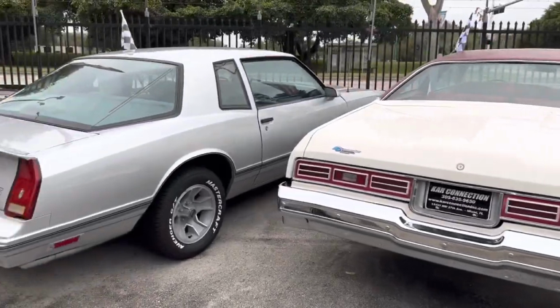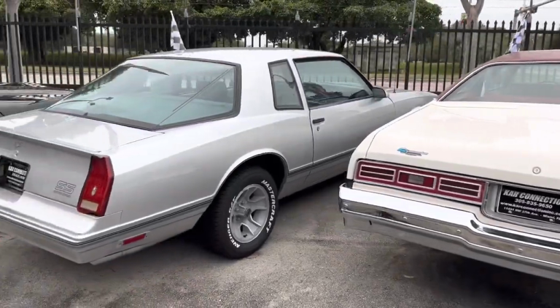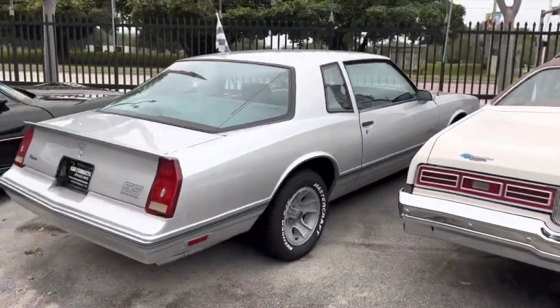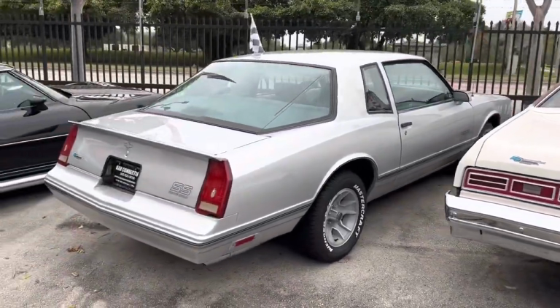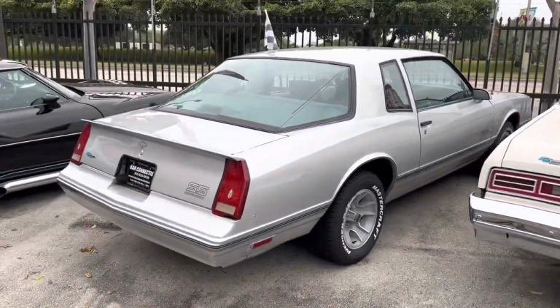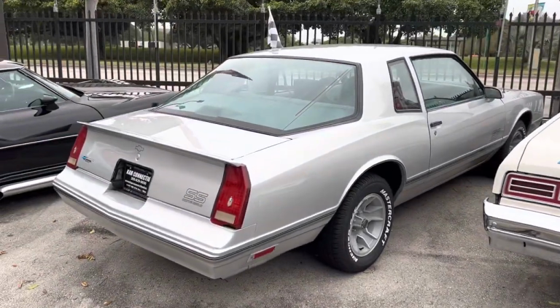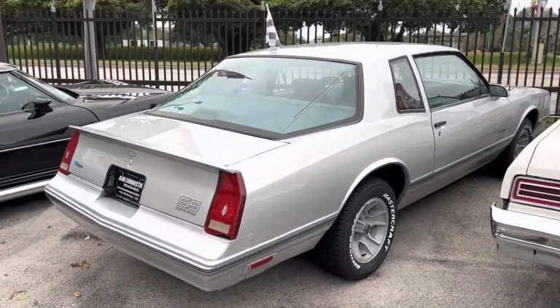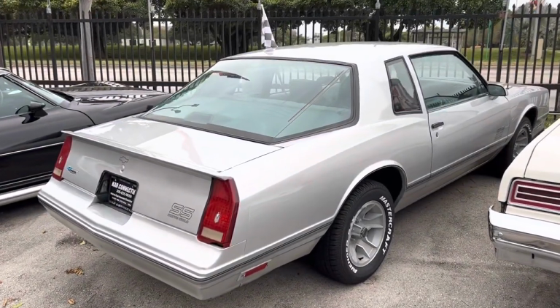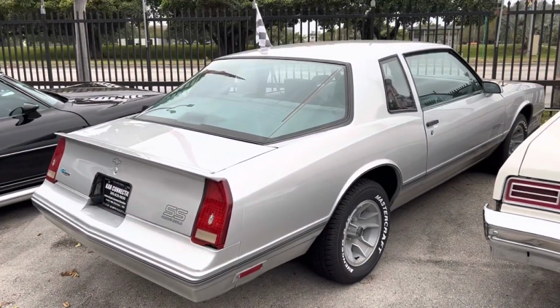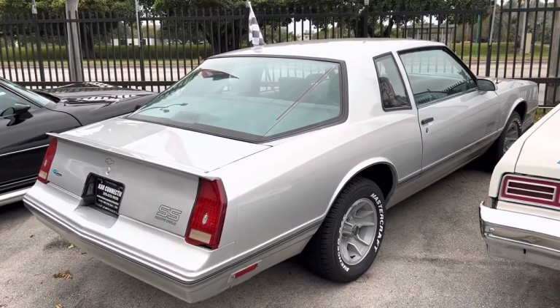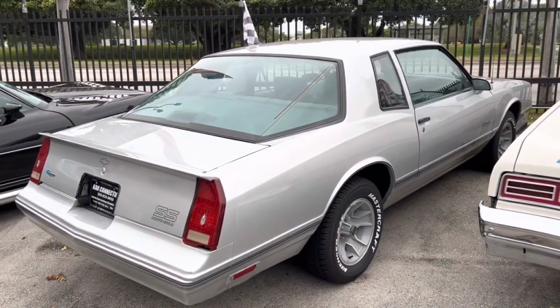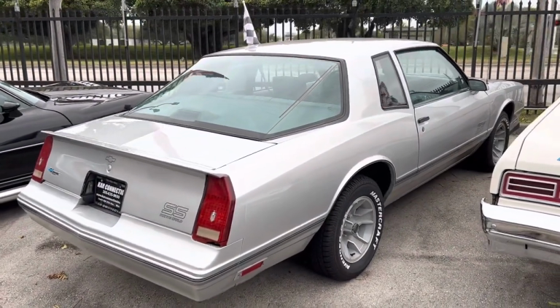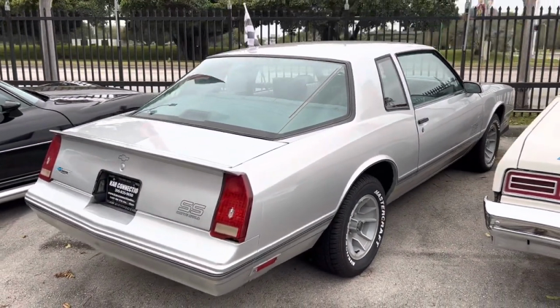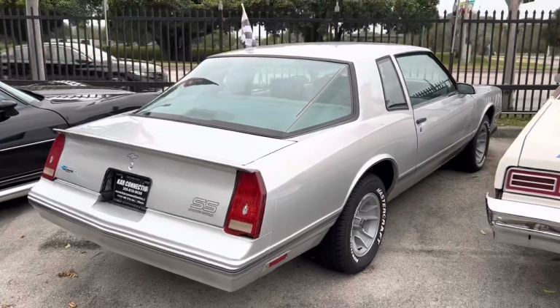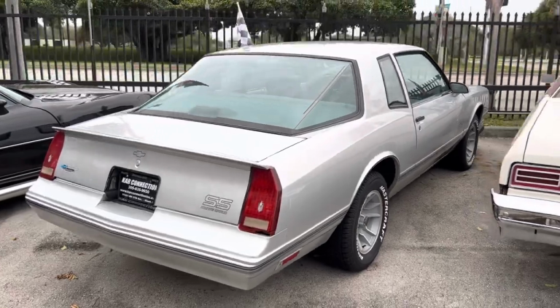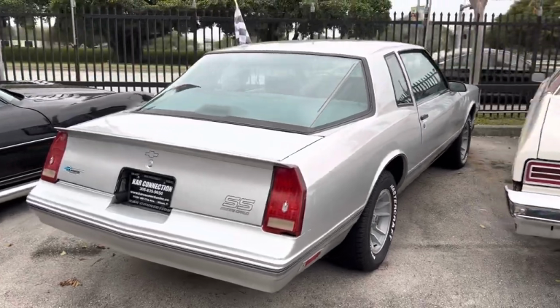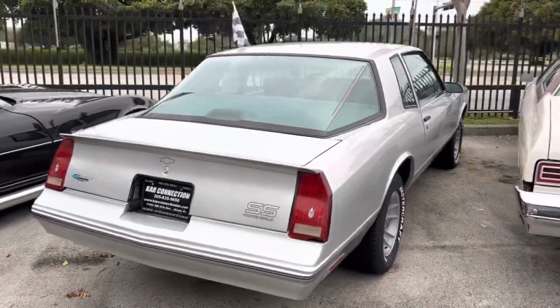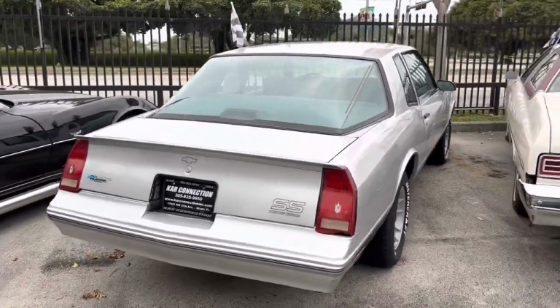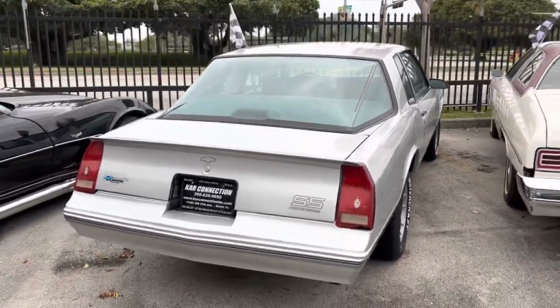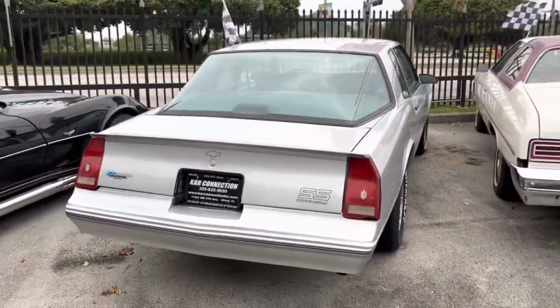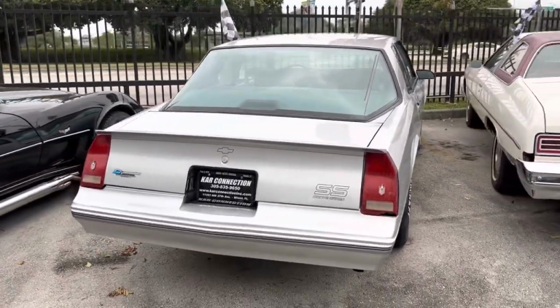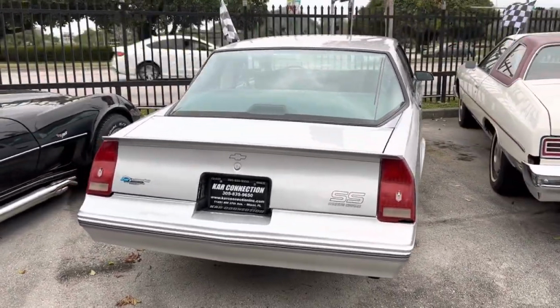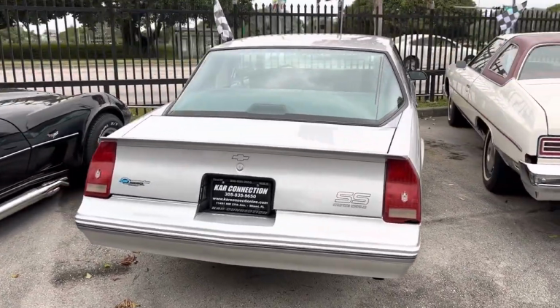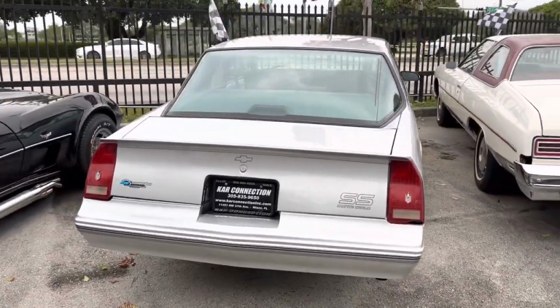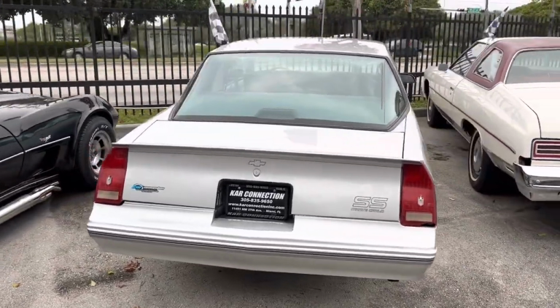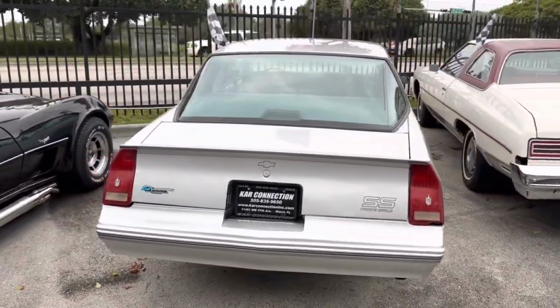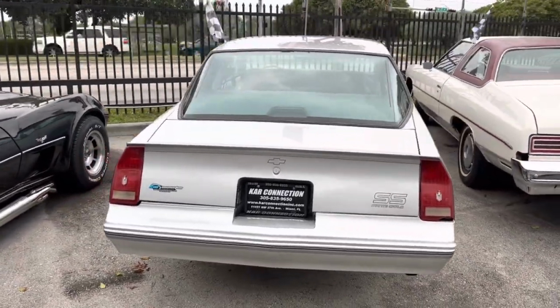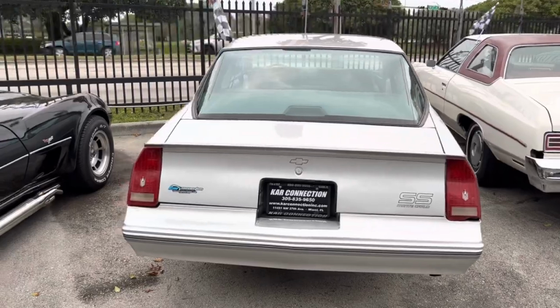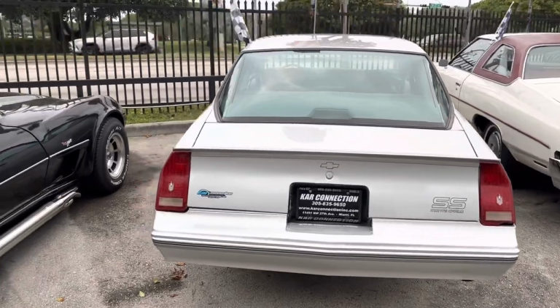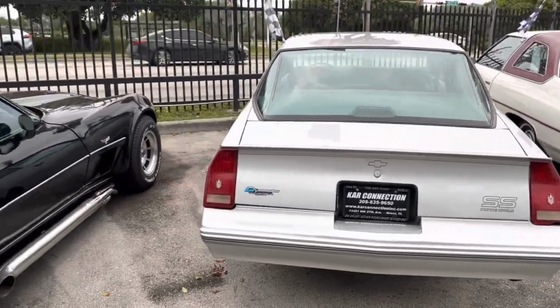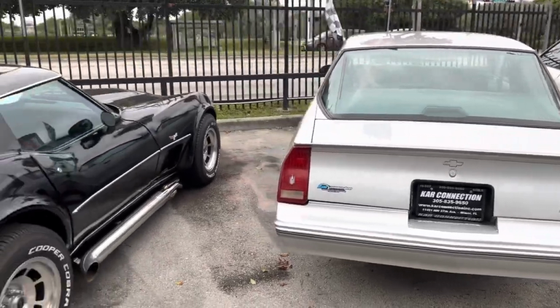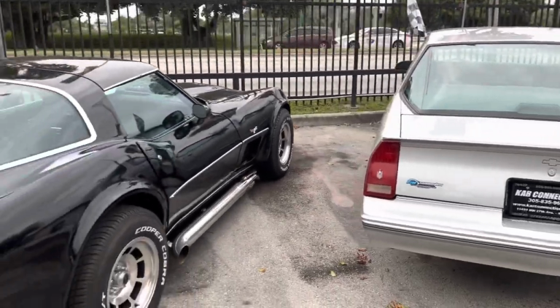Another rare one — it's a 1987 Monte Carlo Super Sport Aero Coupe. Fresh paint, fresh tires, AC, headliner. Runs and drives great.